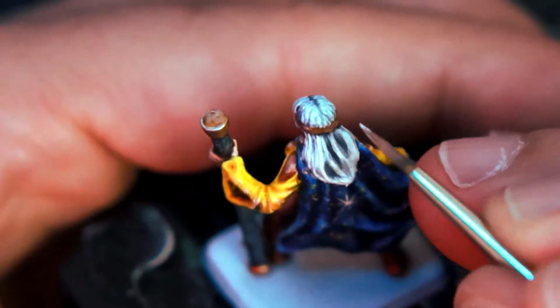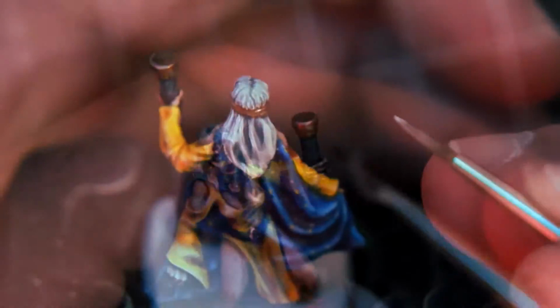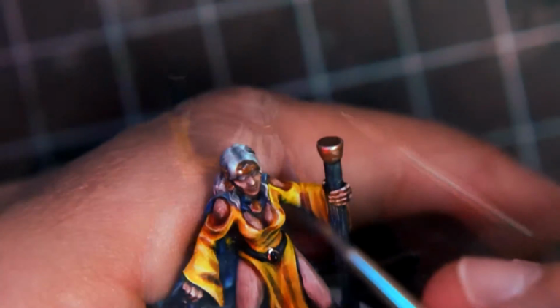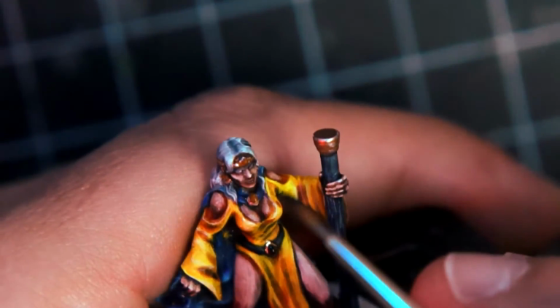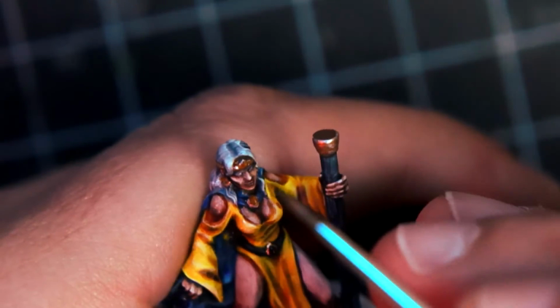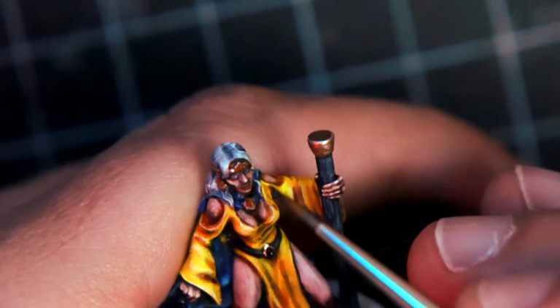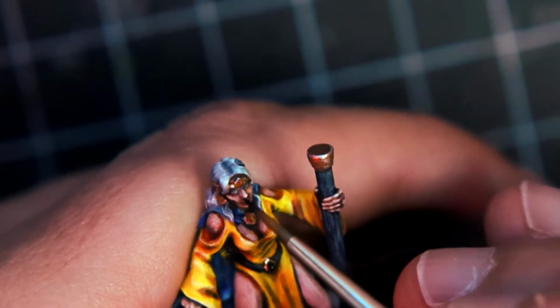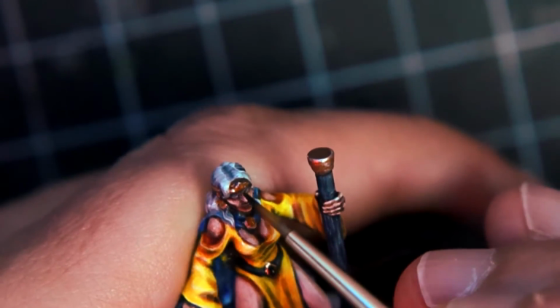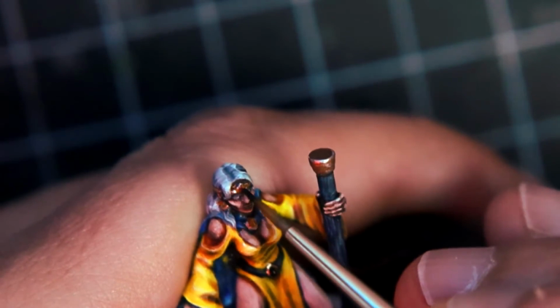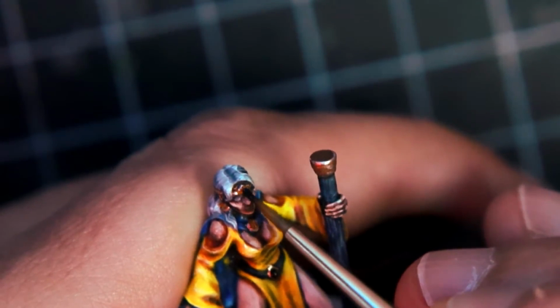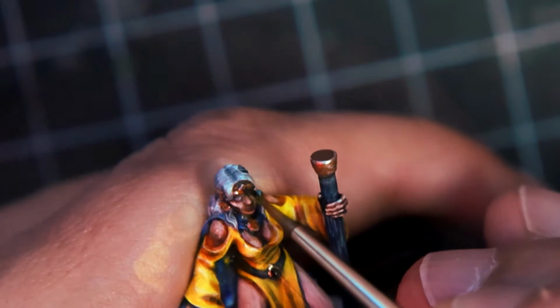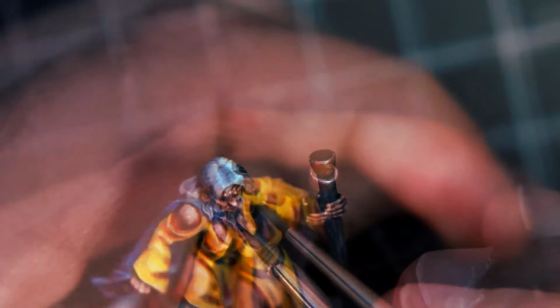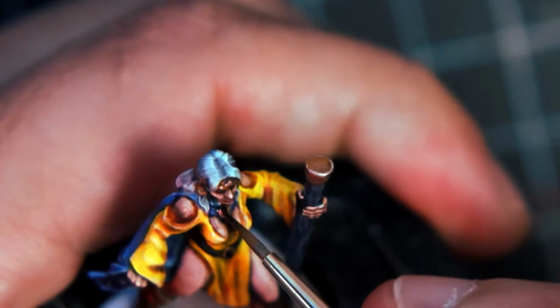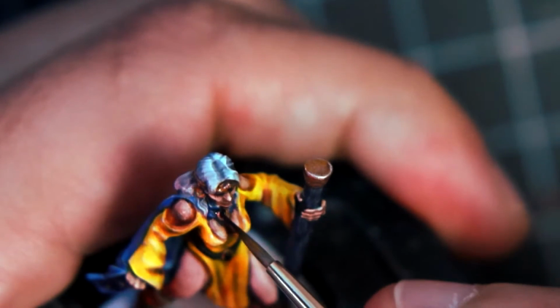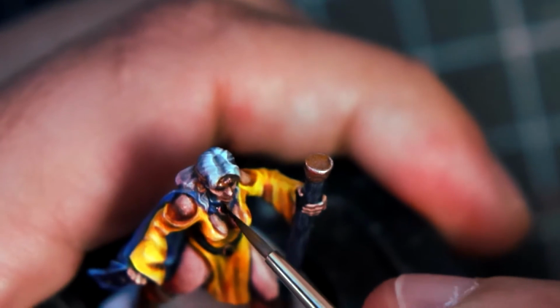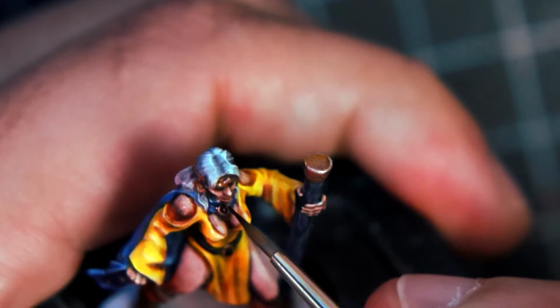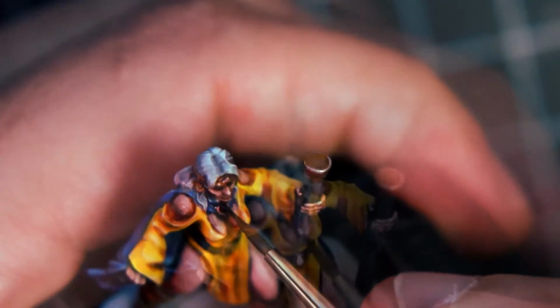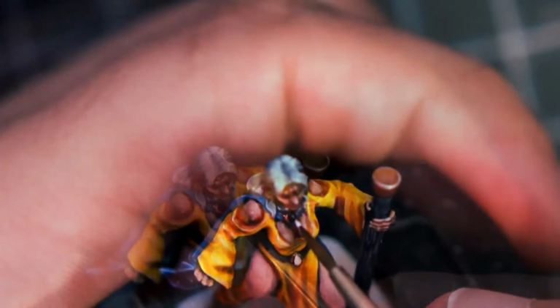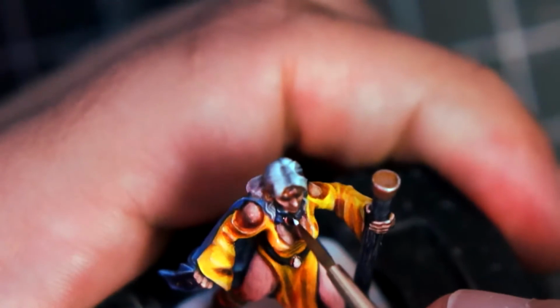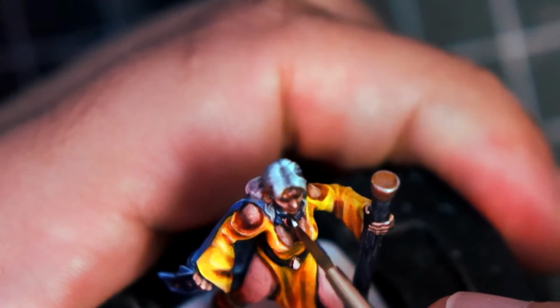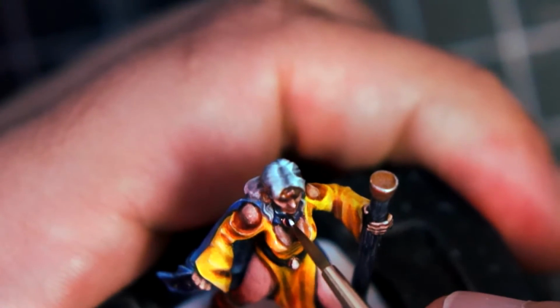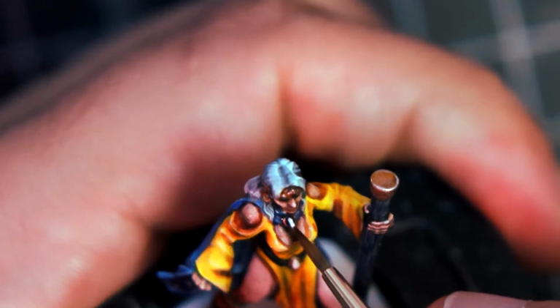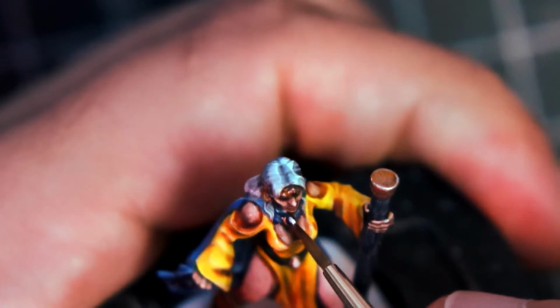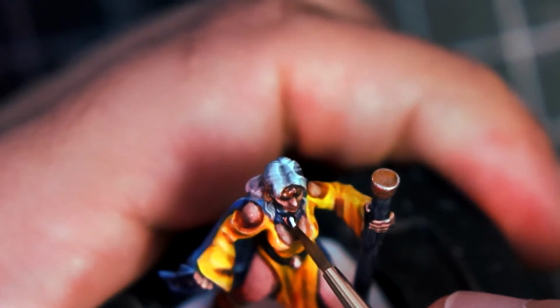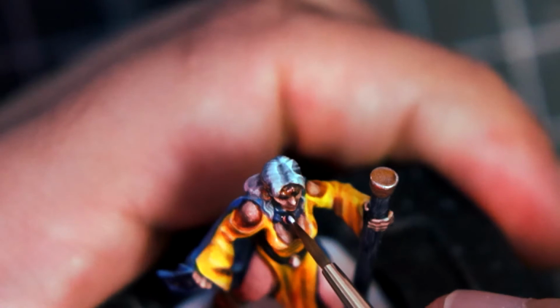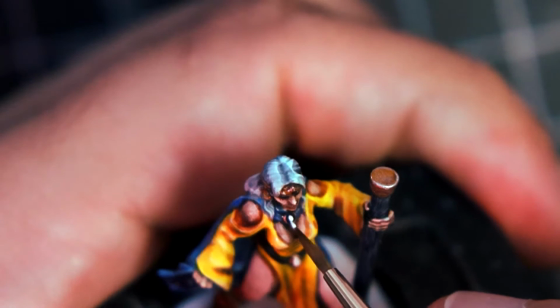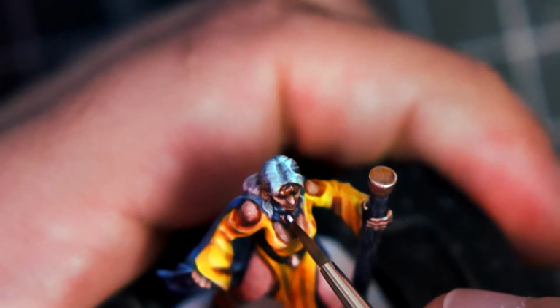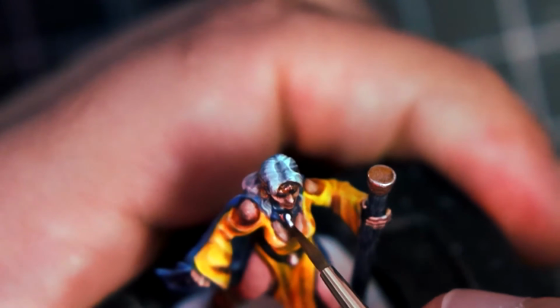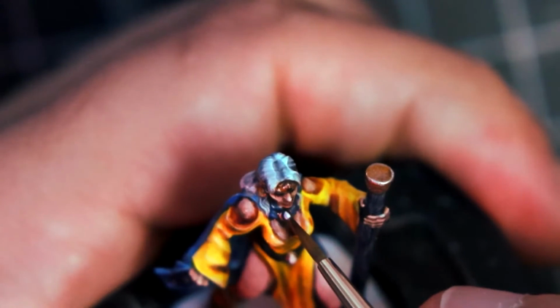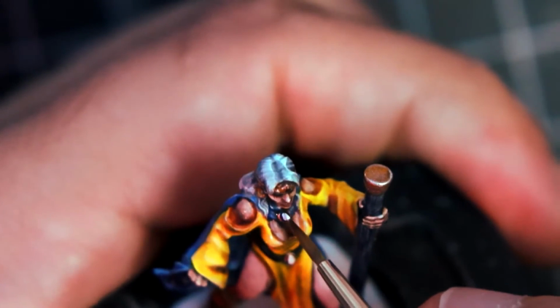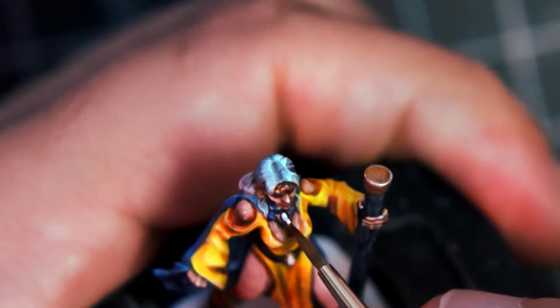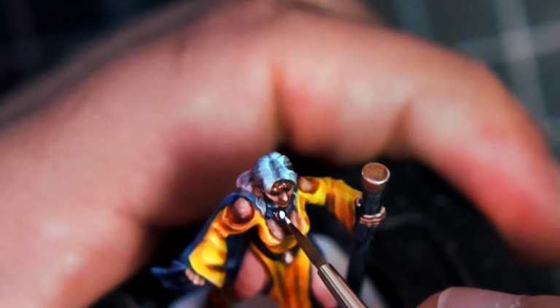Now the gems and the eyes are painted with black. Then I paint inside that with a little bit of white, leaving a thin rim around.